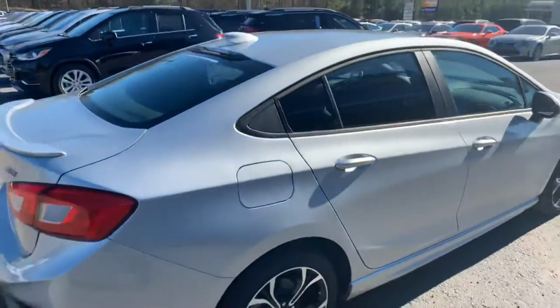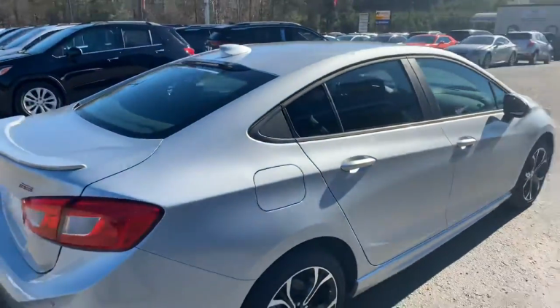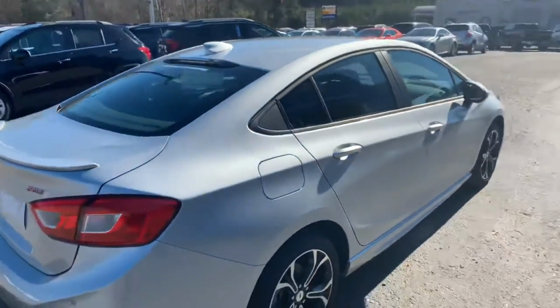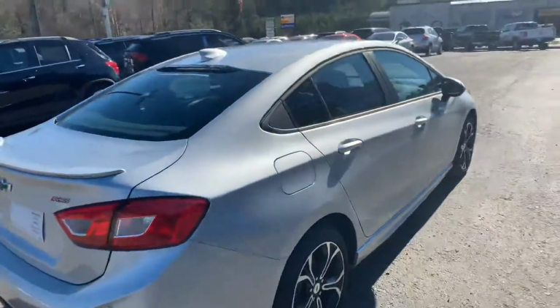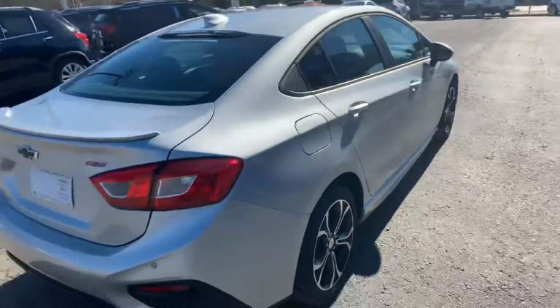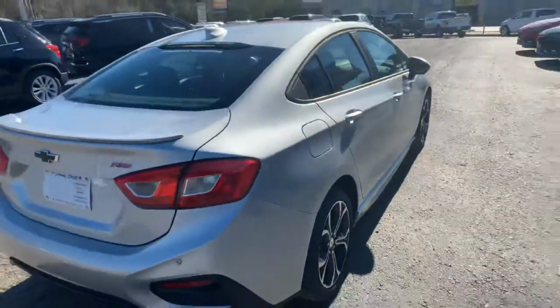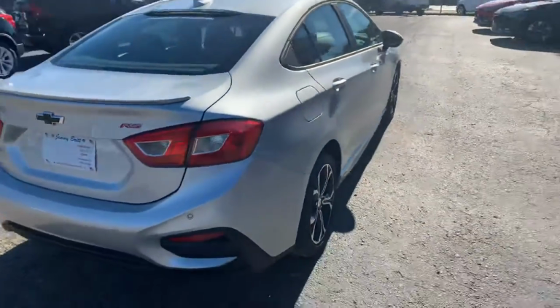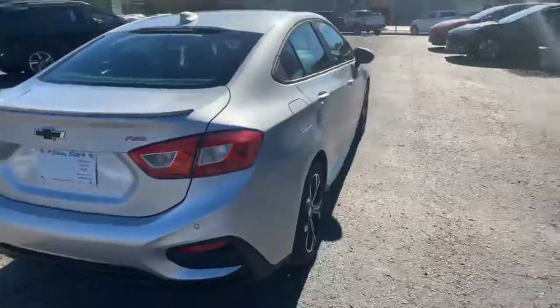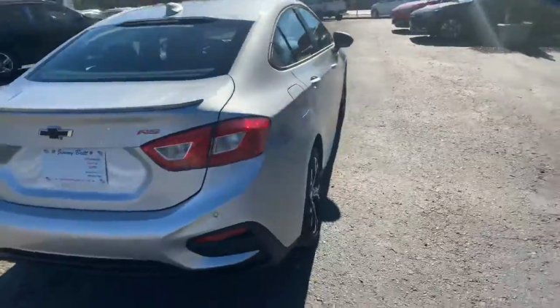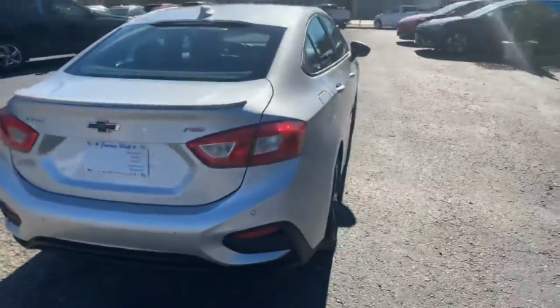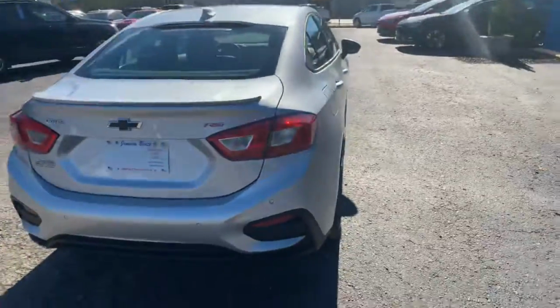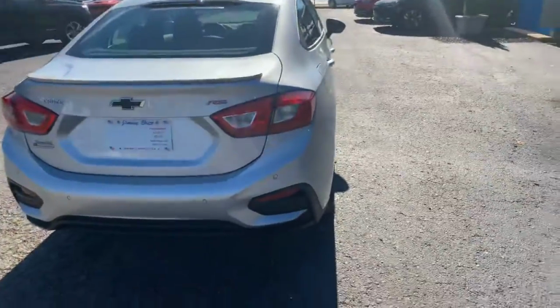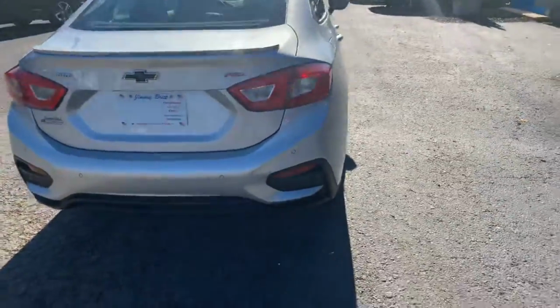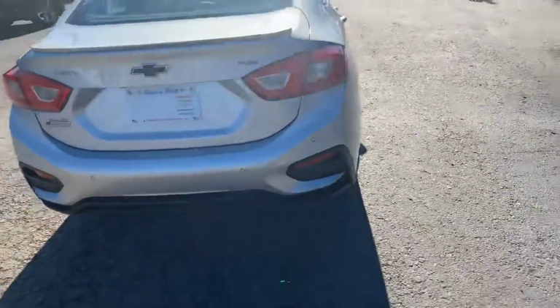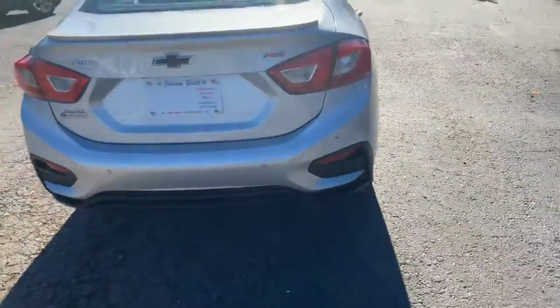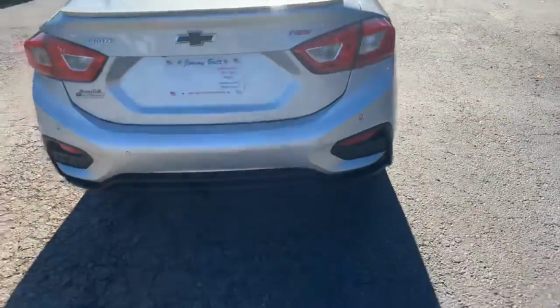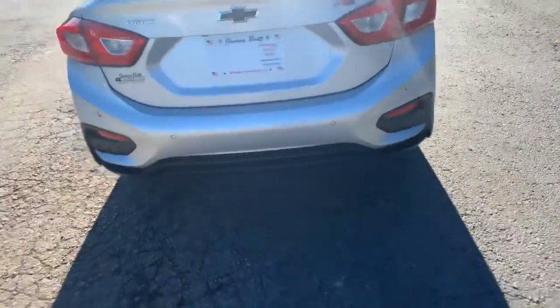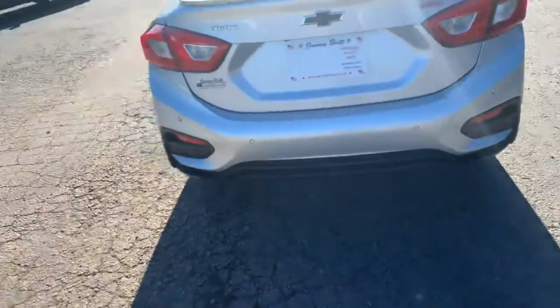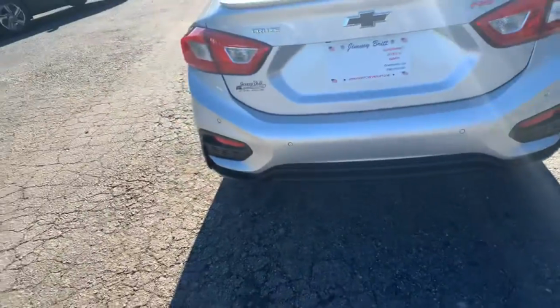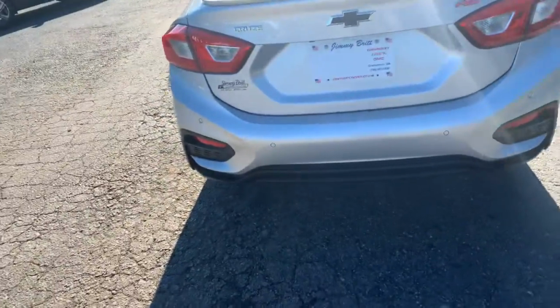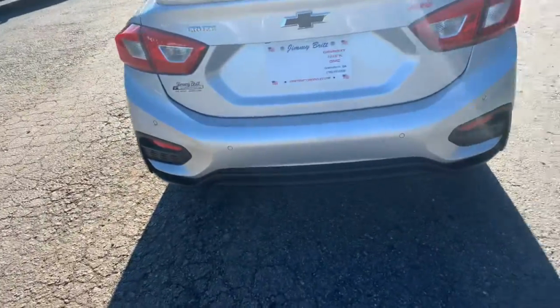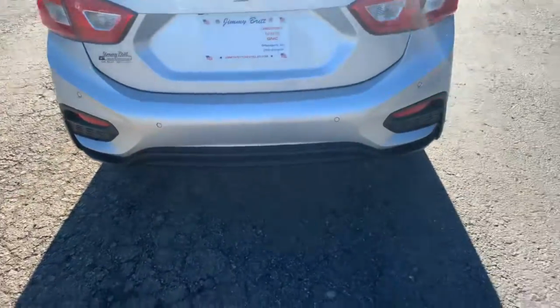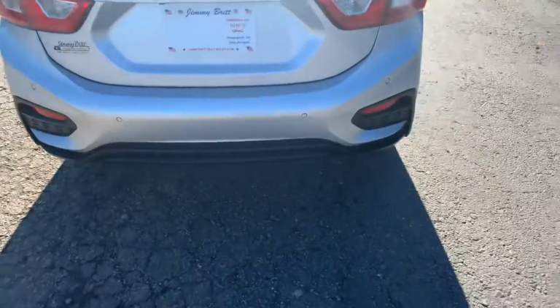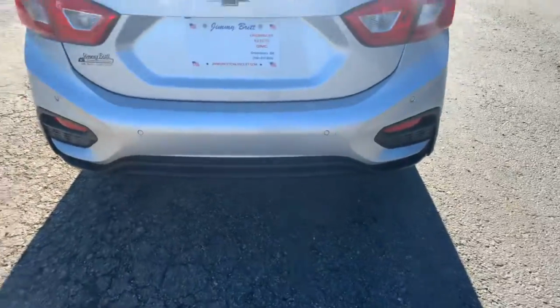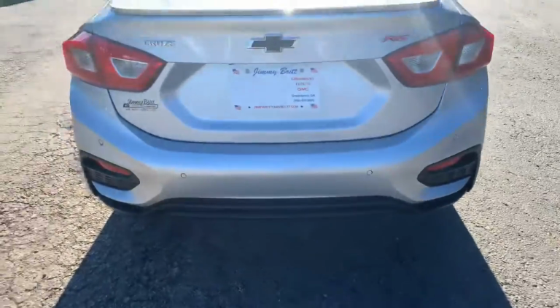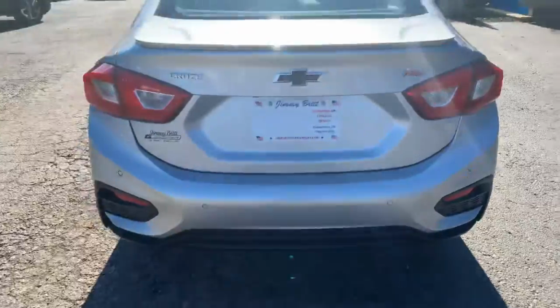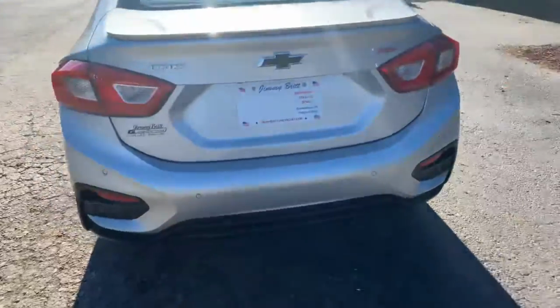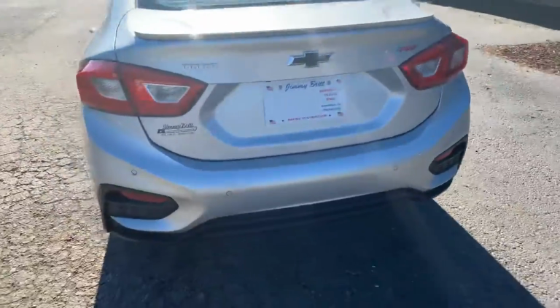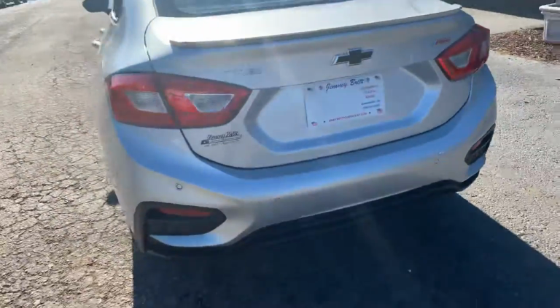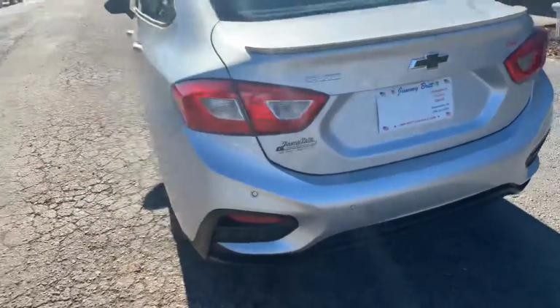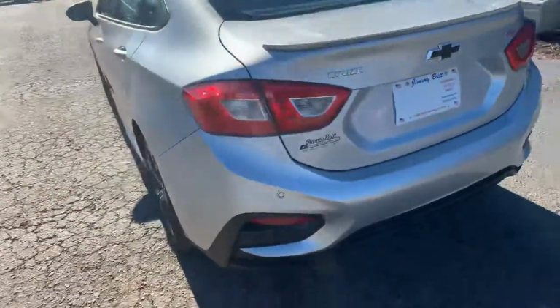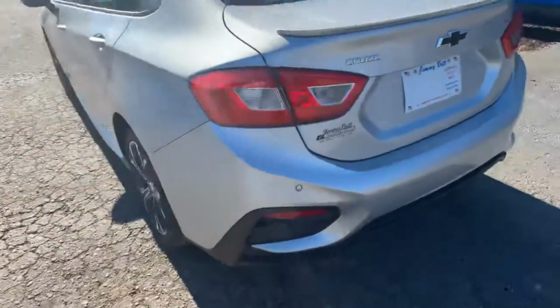I mainly just wanted to make you this video so you can see that the vehicle is still here and available. It has the rear parking sensors, and a backup camera comes standard on it.